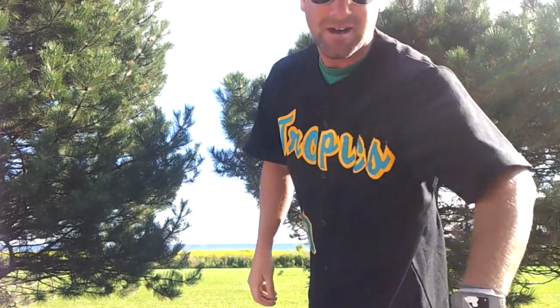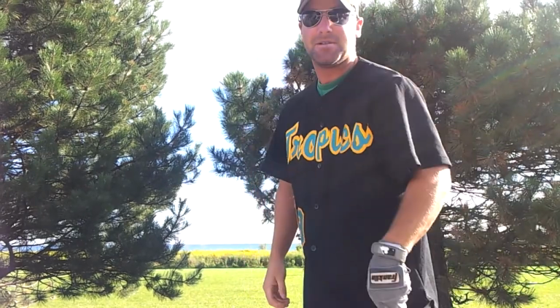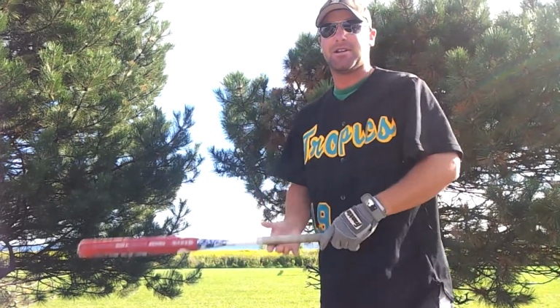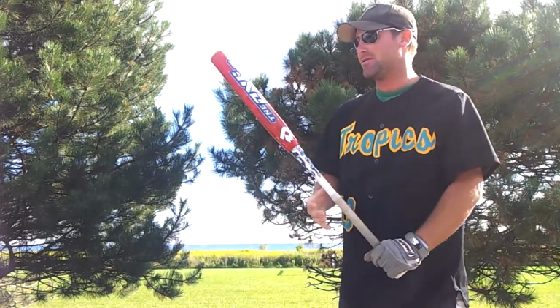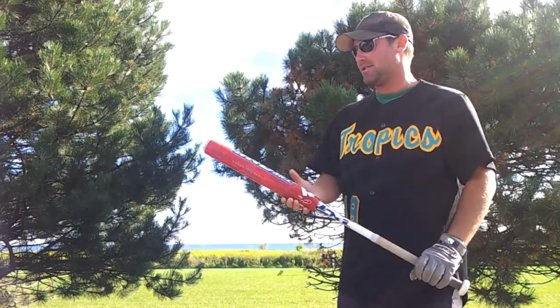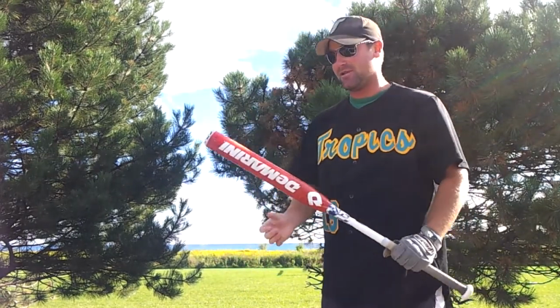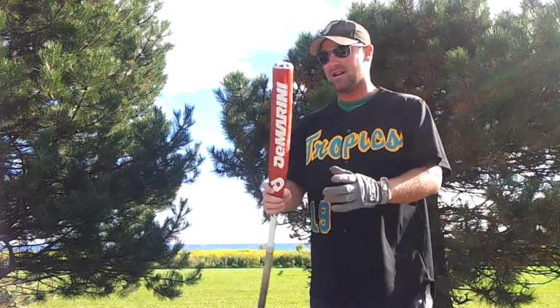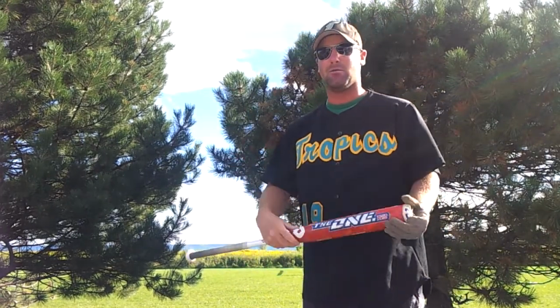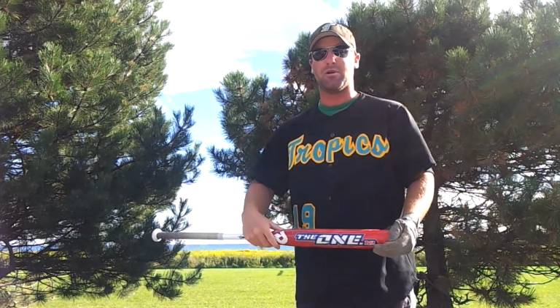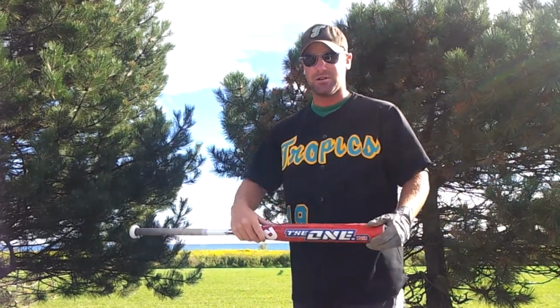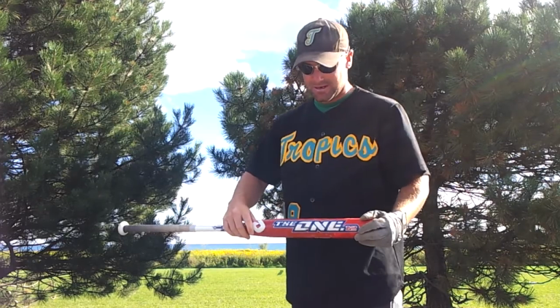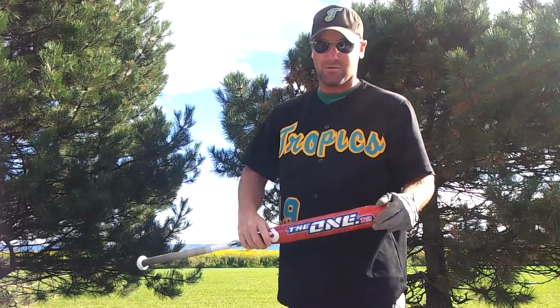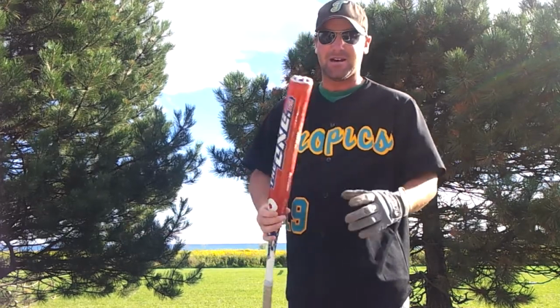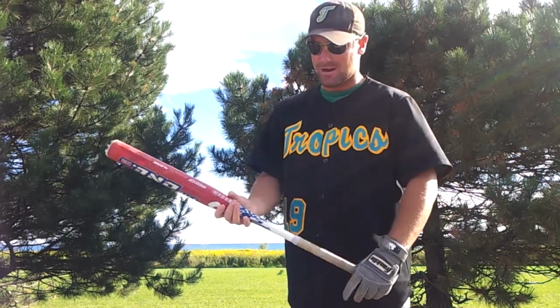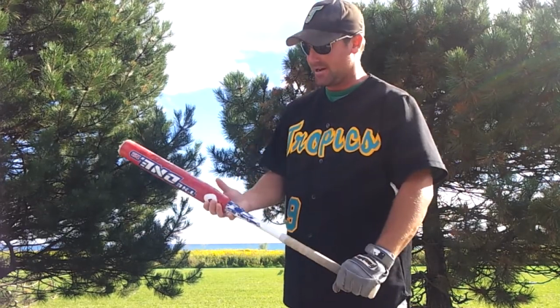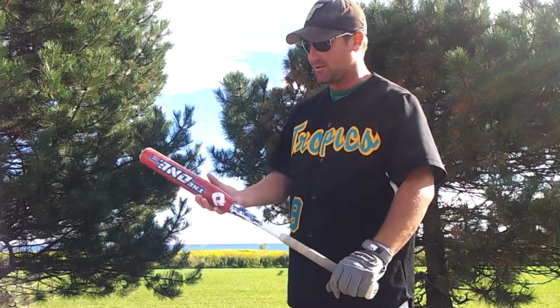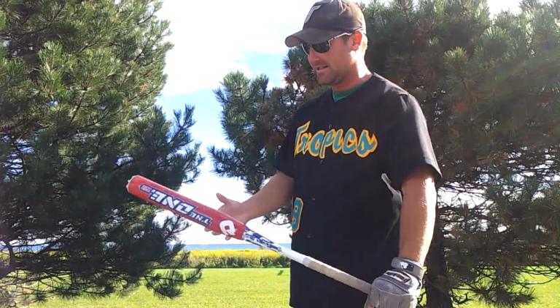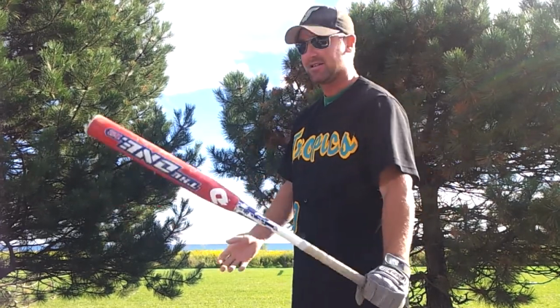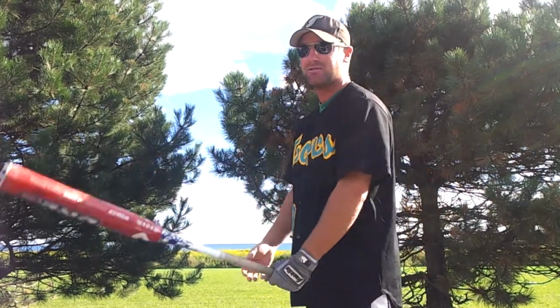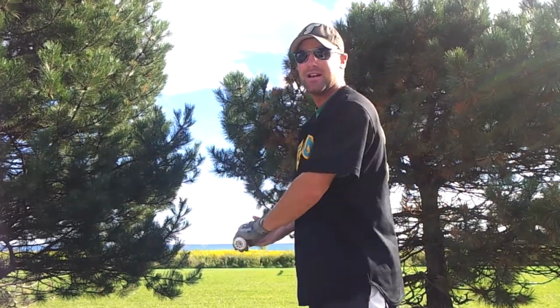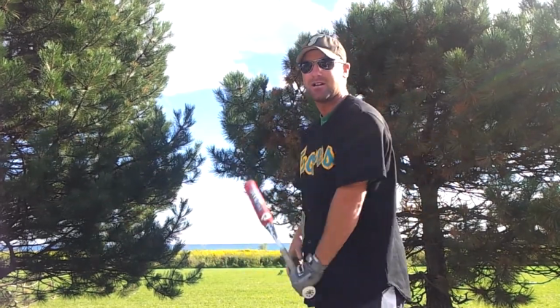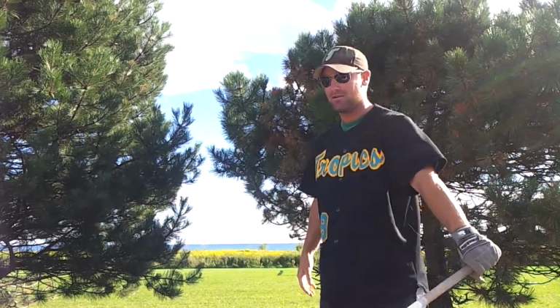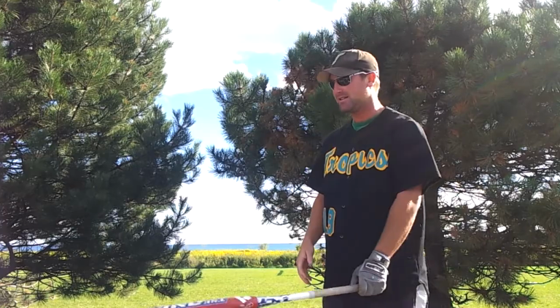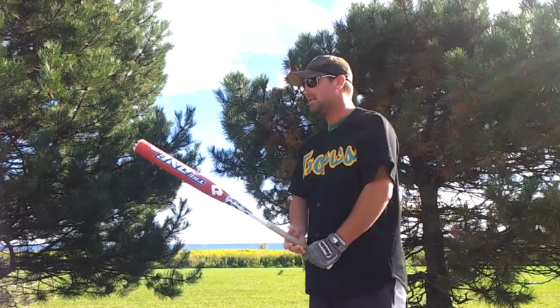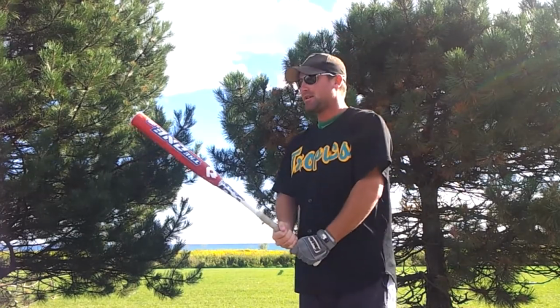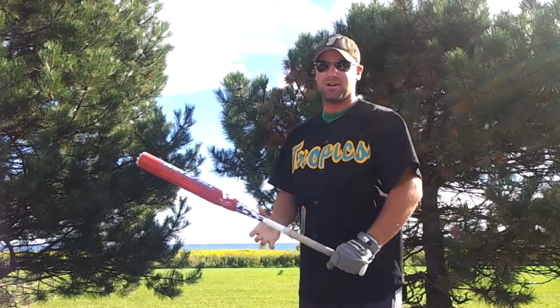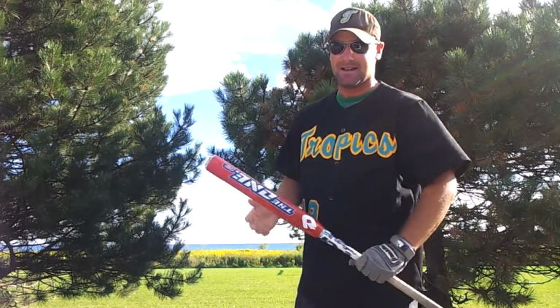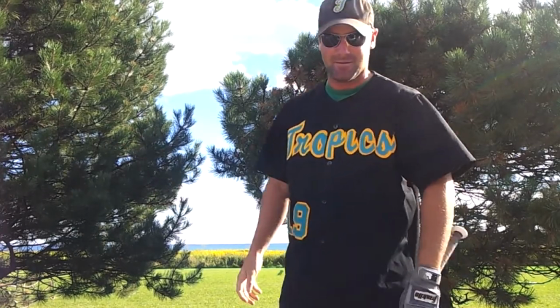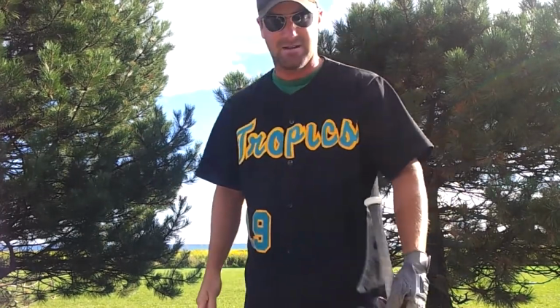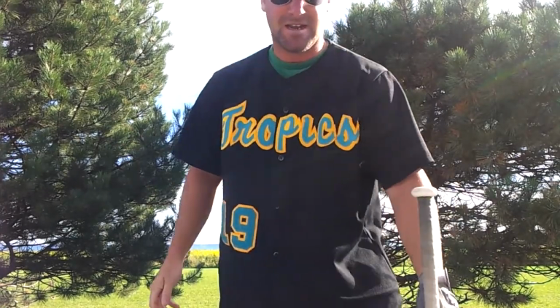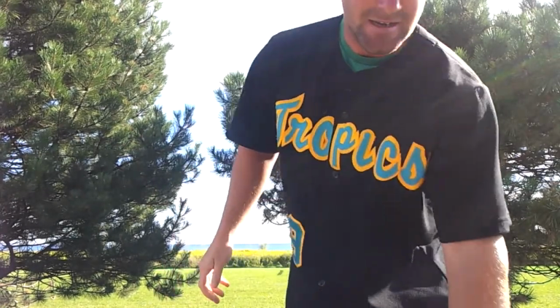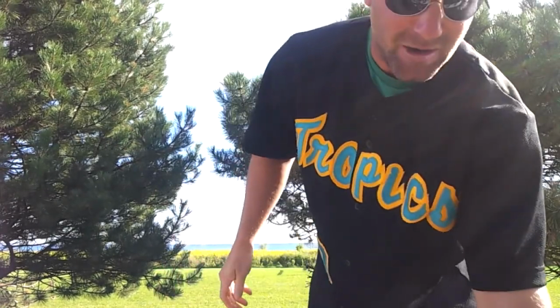My other gamer that I use right now is a DeMarini, the 1.12. Great bat as well. It's a 26-ounce. It's just great for getting on base. Just a great bat to have in my arsenal.